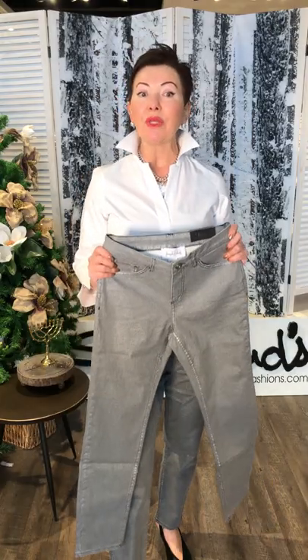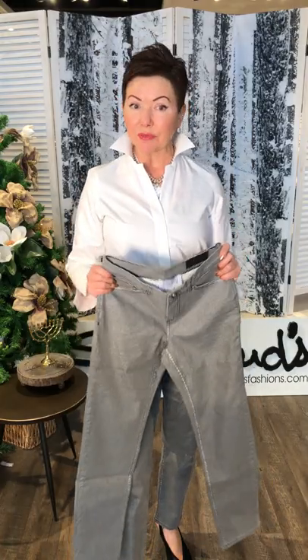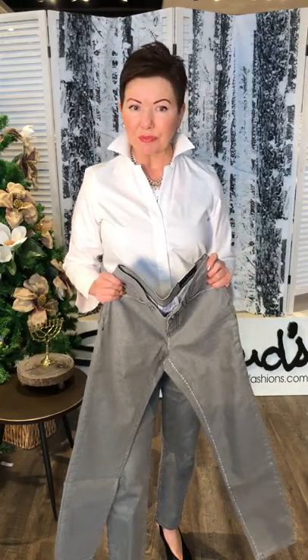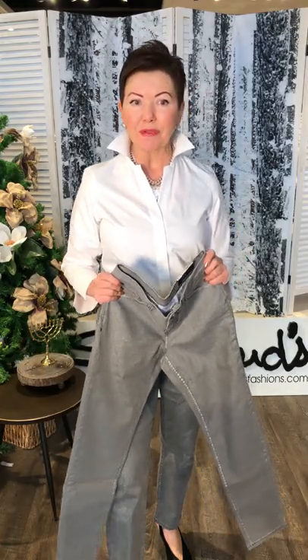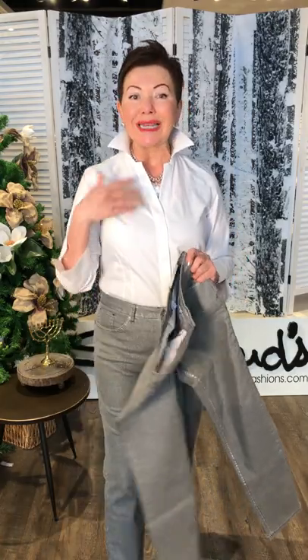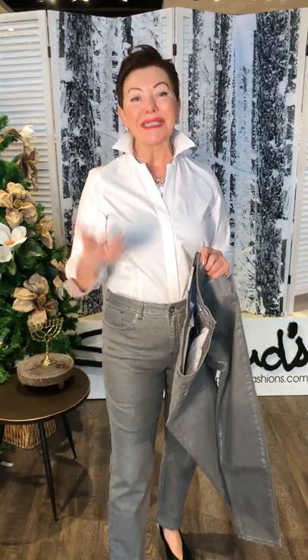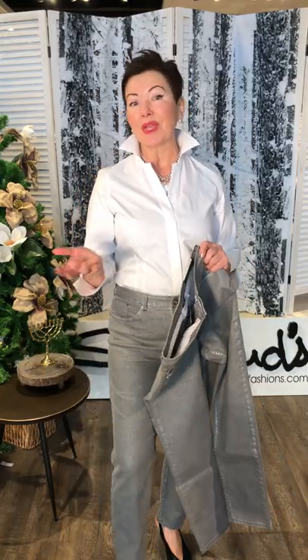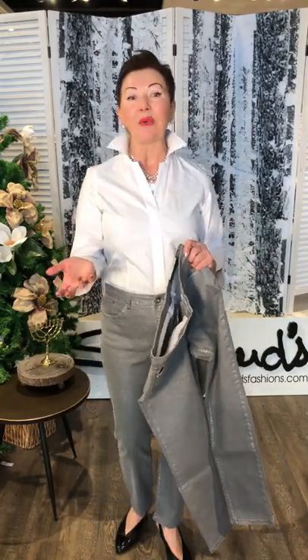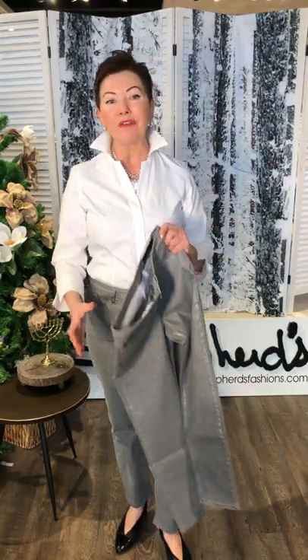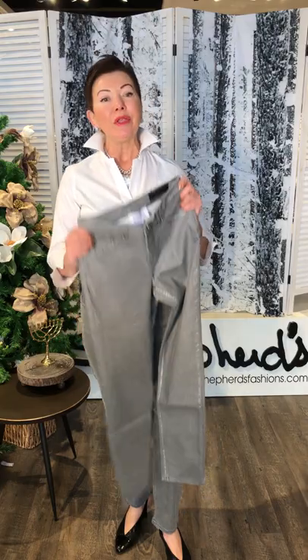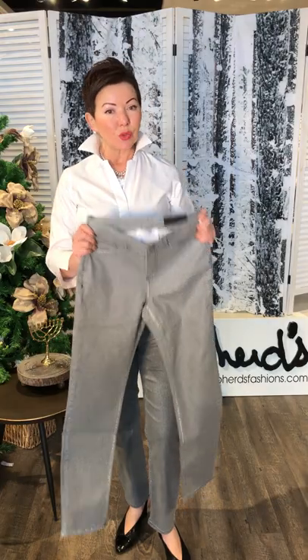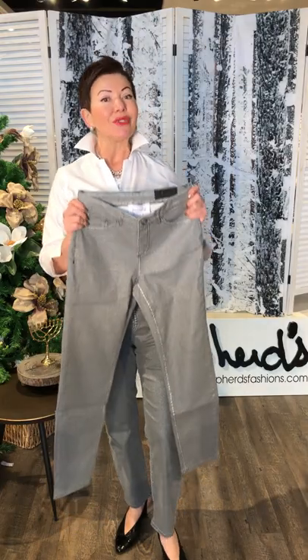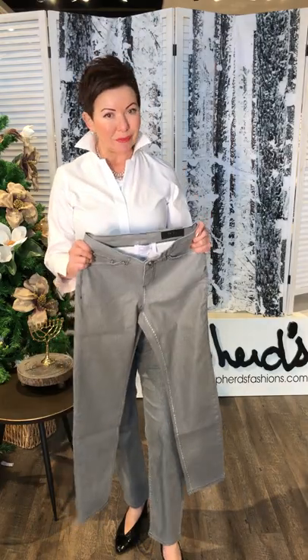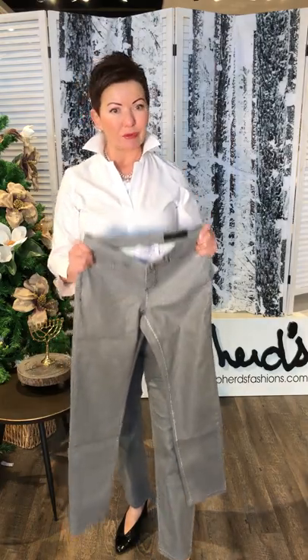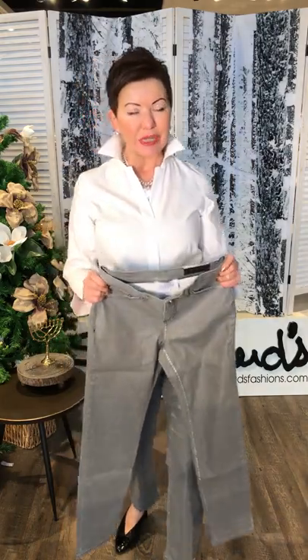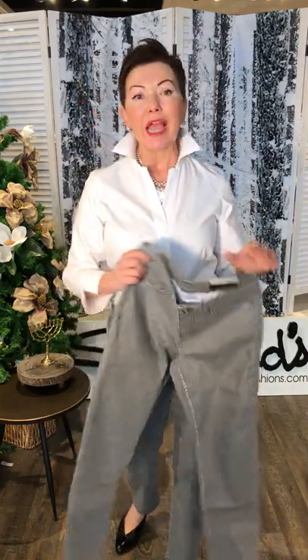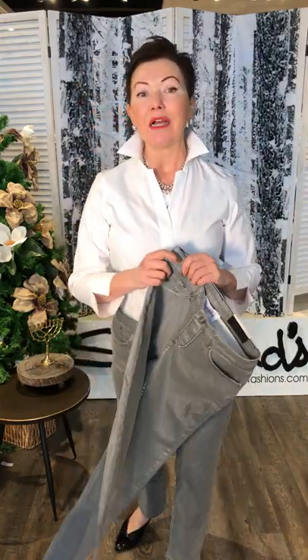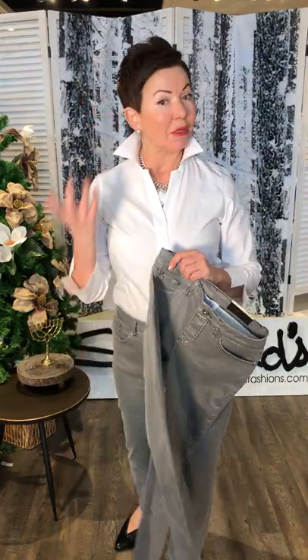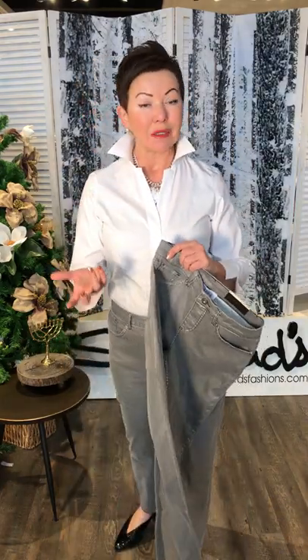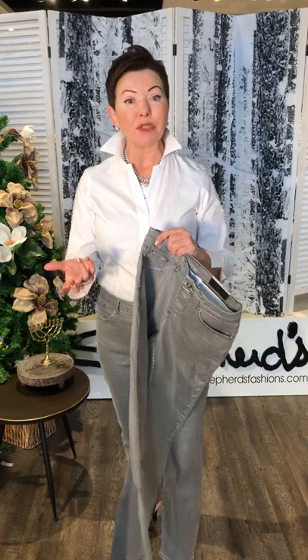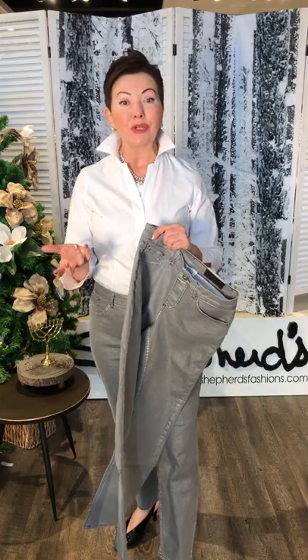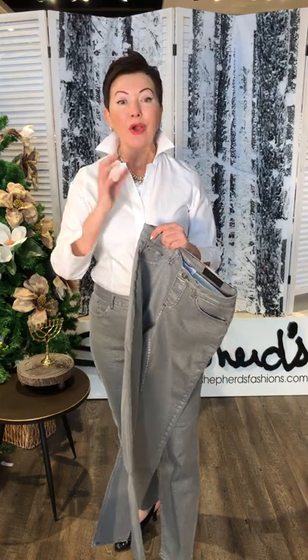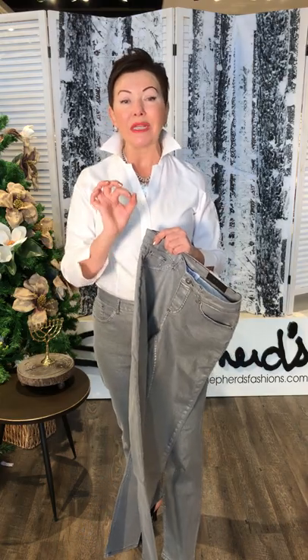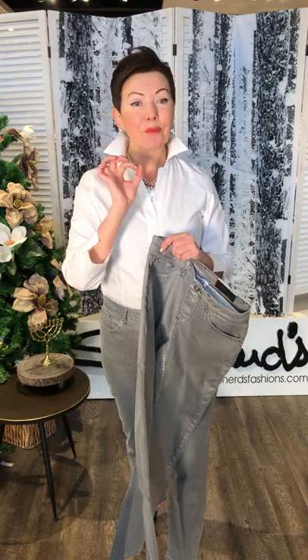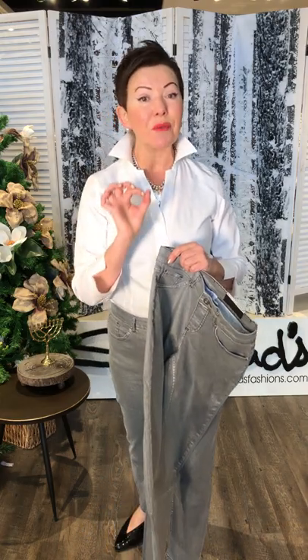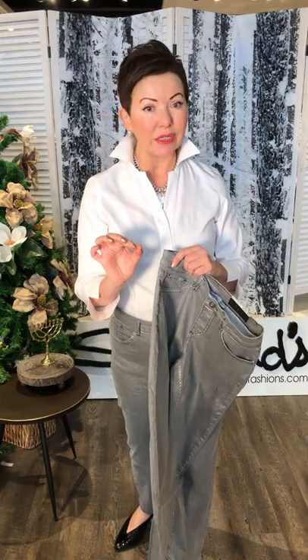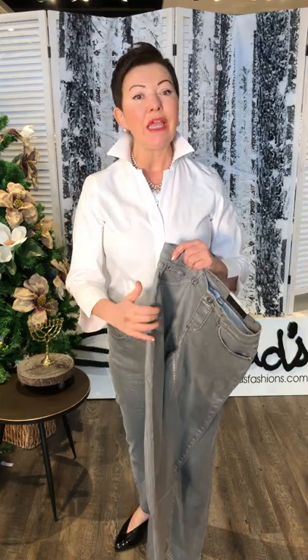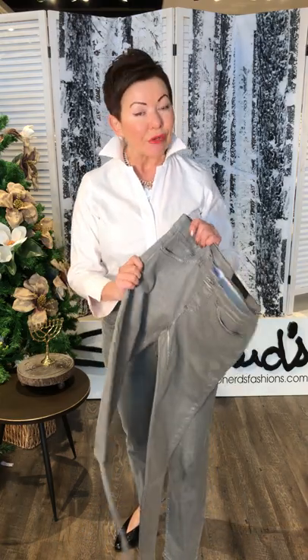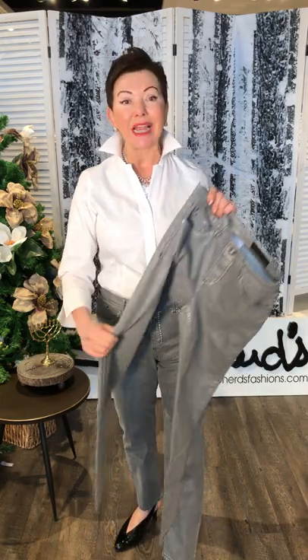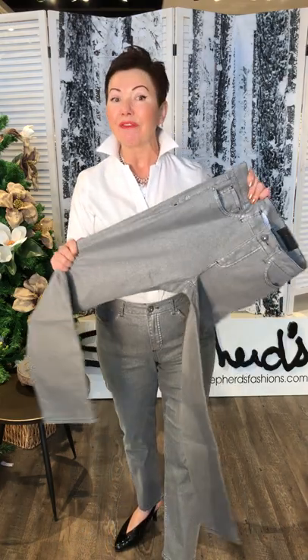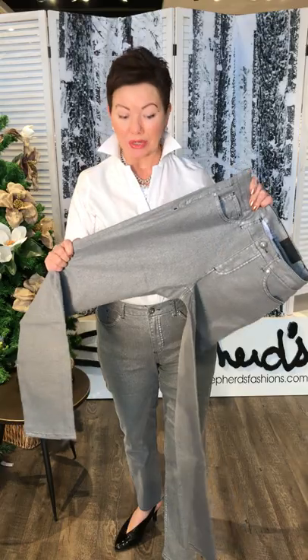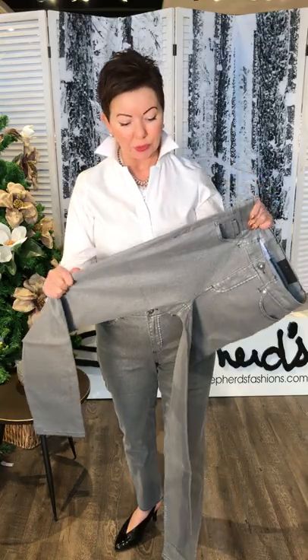Even though this is from Joseph Ribkoff, a Canadian designer that we know and love, they have sourced their denim out of Turkey, and the garments made in Turkey are always a premium quality, great fit, and great fabrics as well.